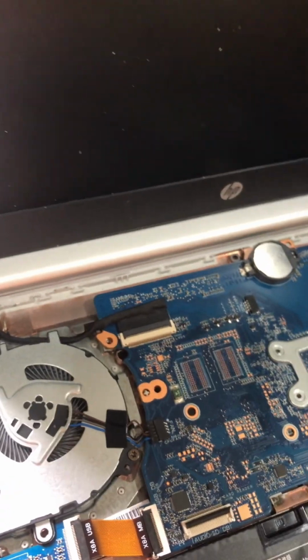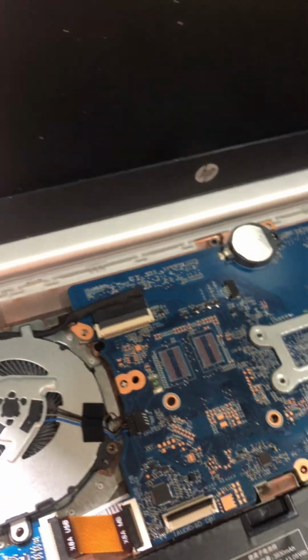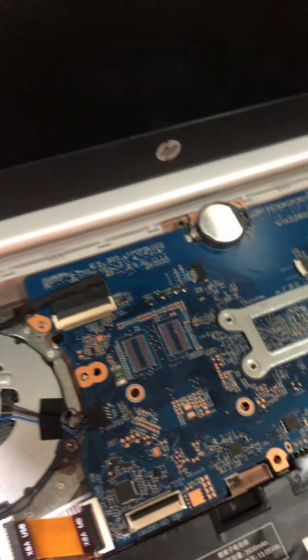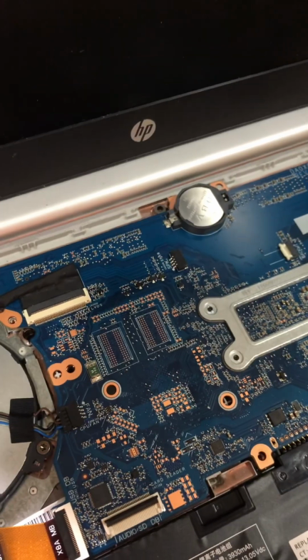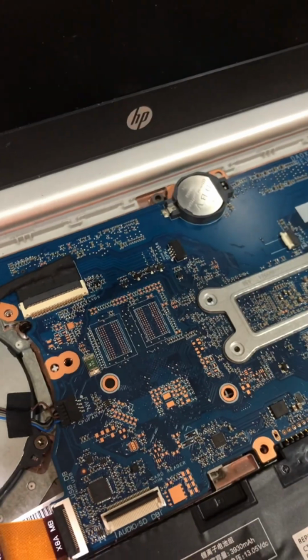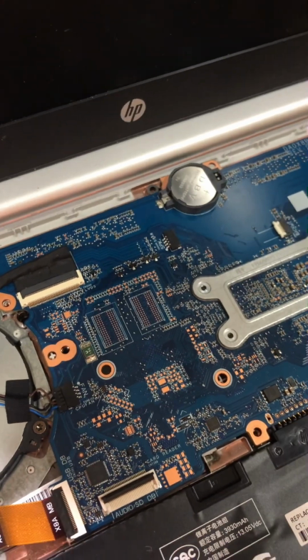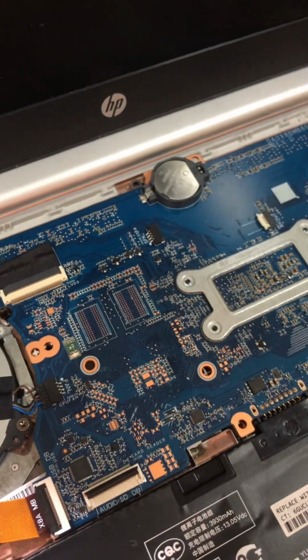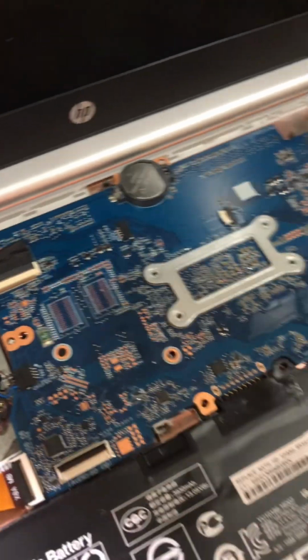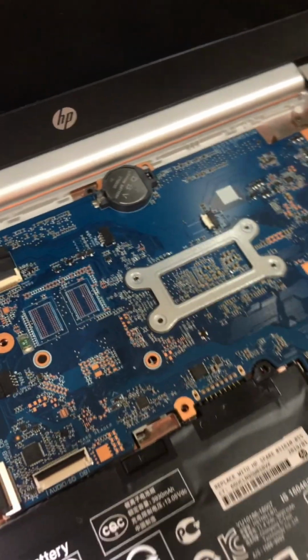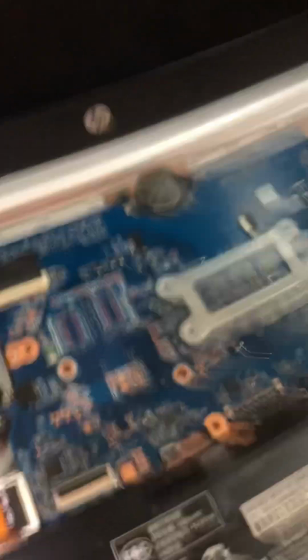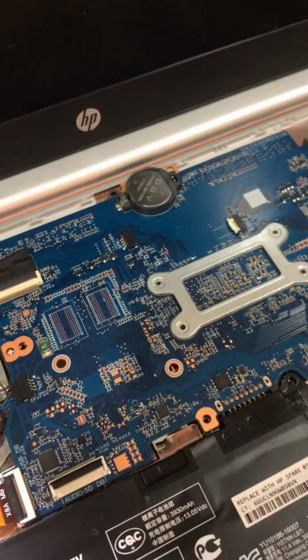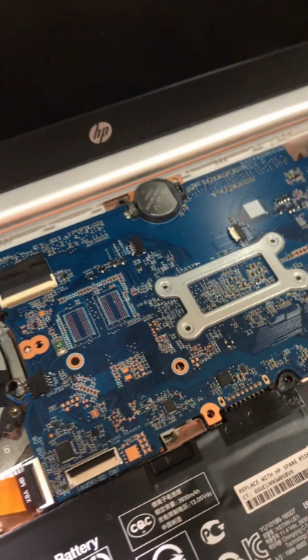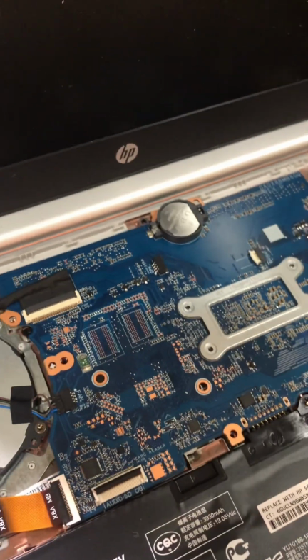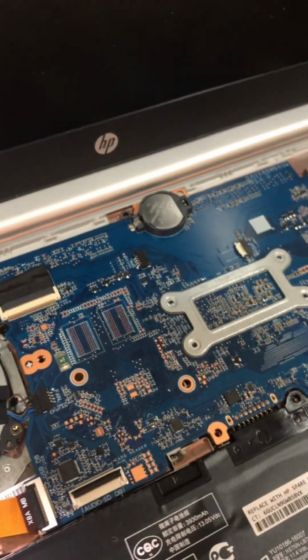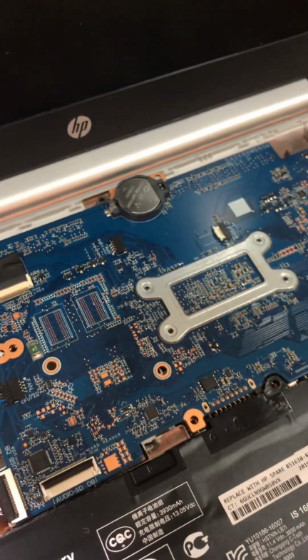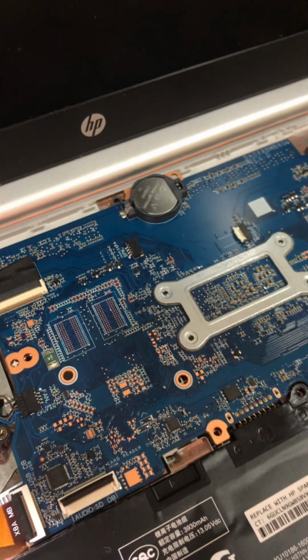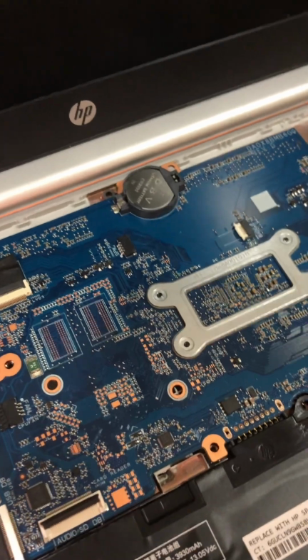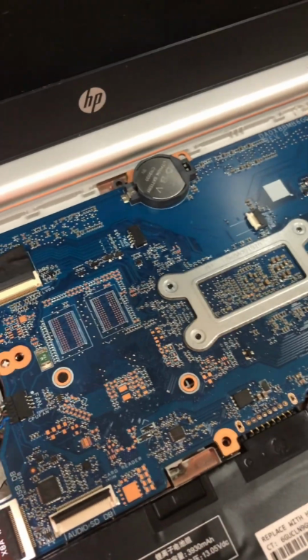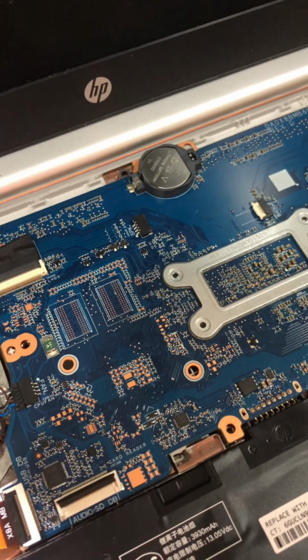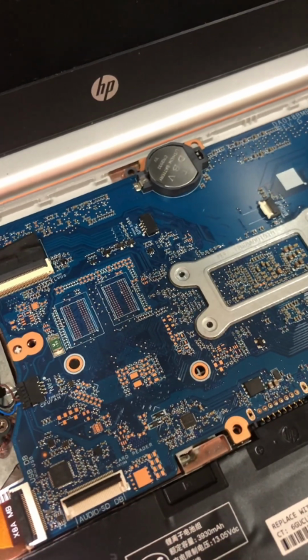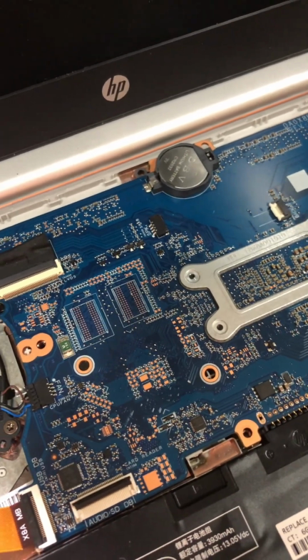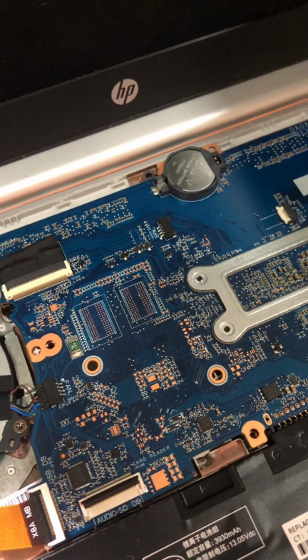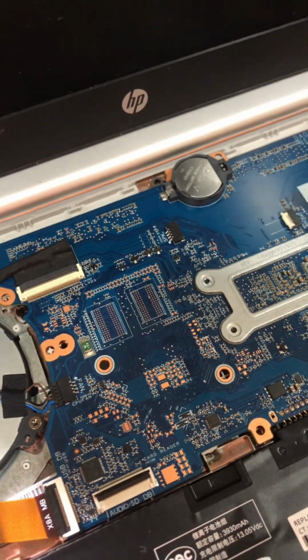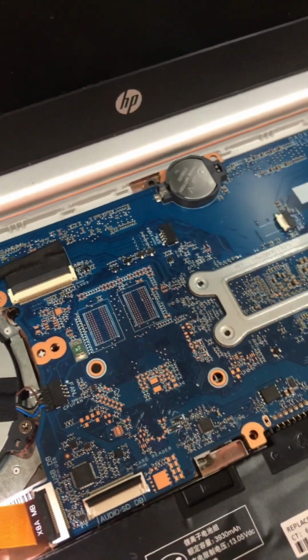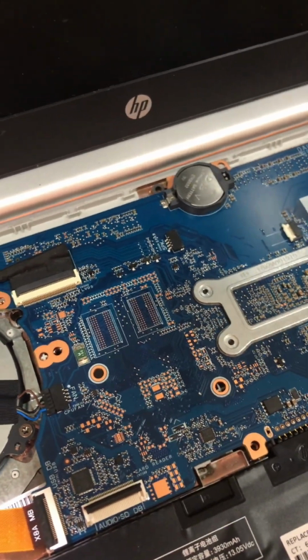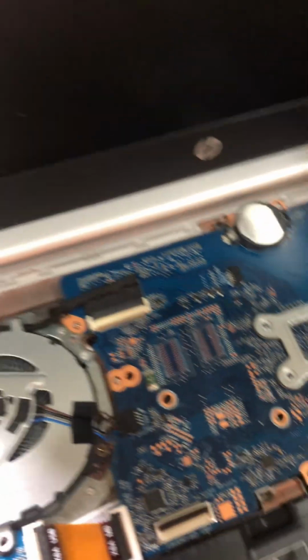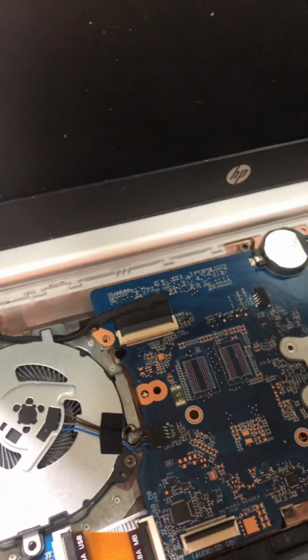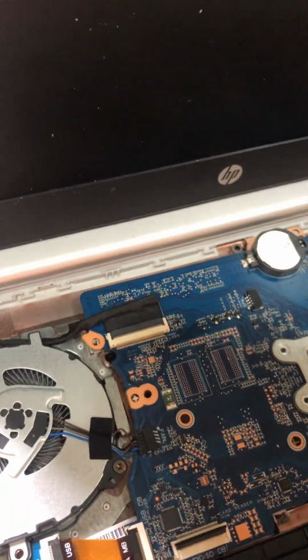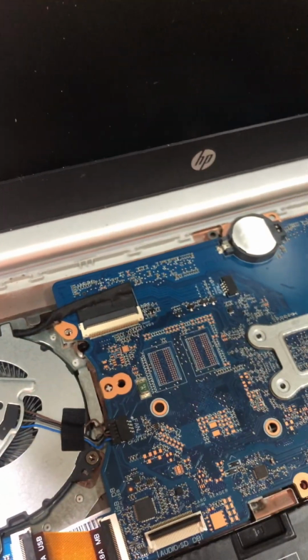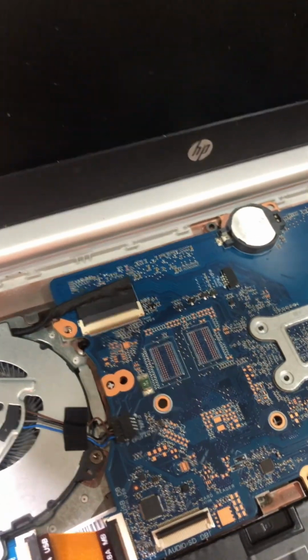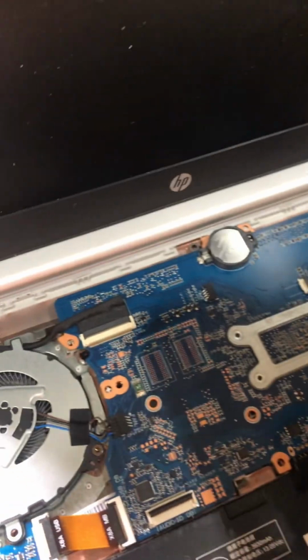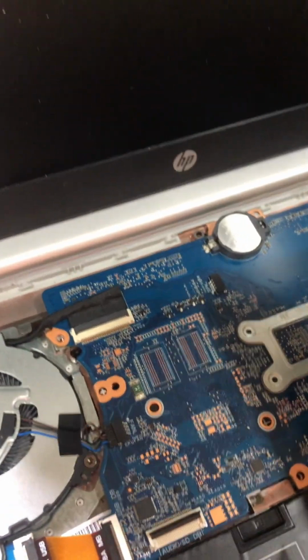But I found the problem. So if you have this kind of problem, maybe this should work for your PC.